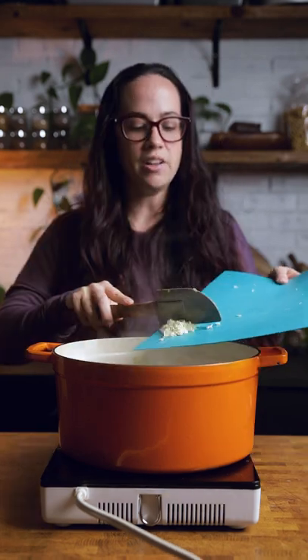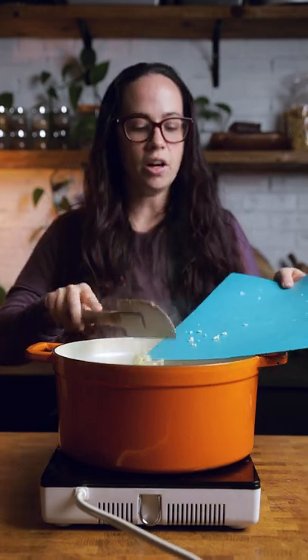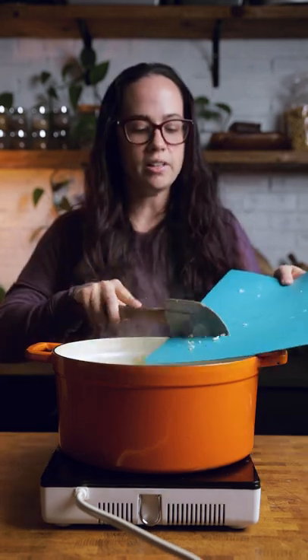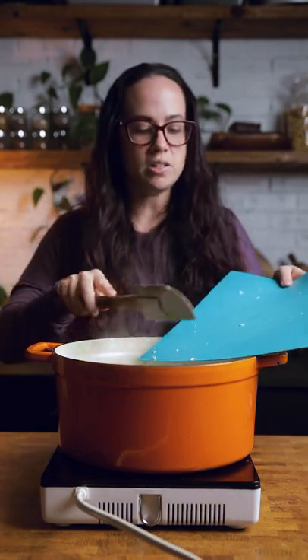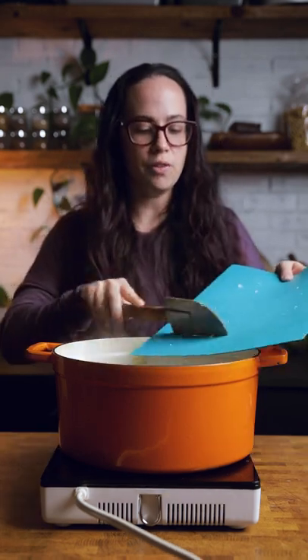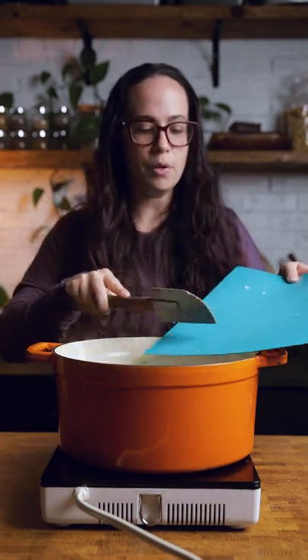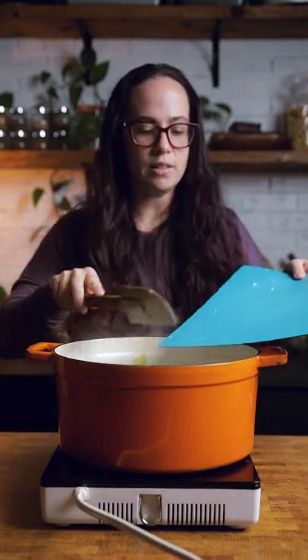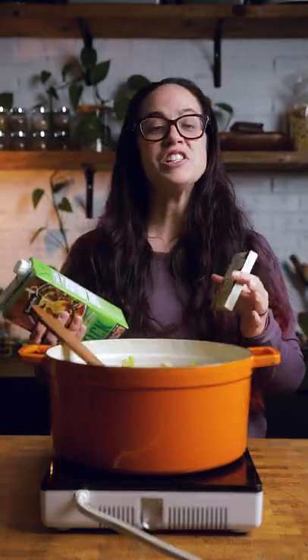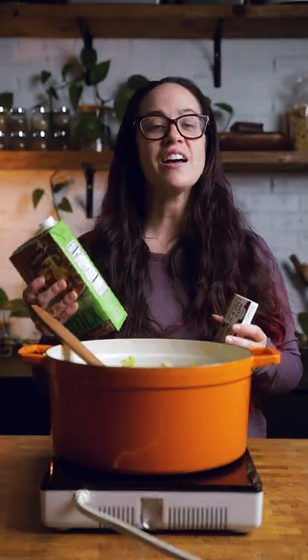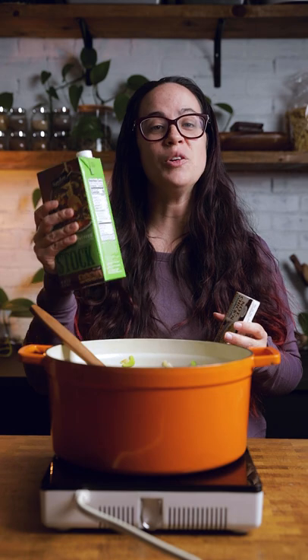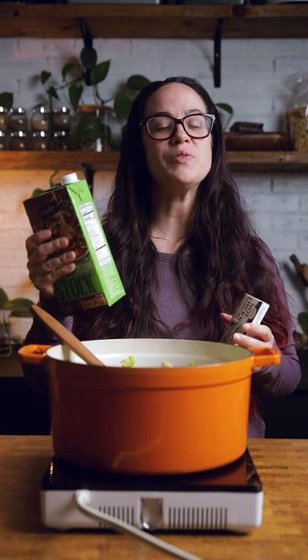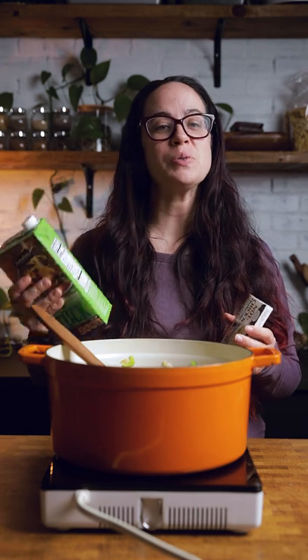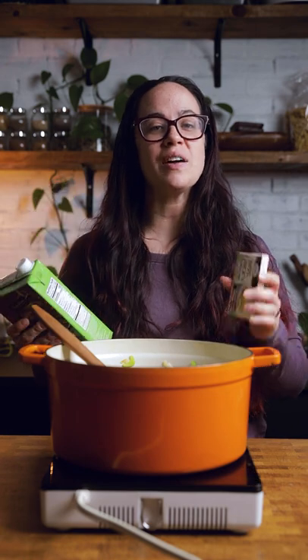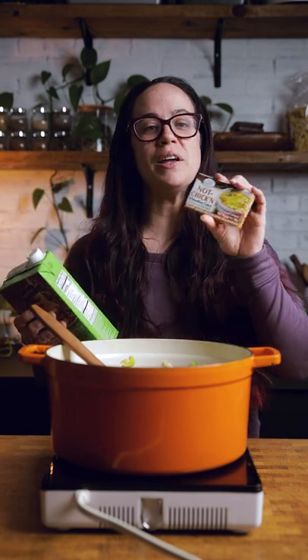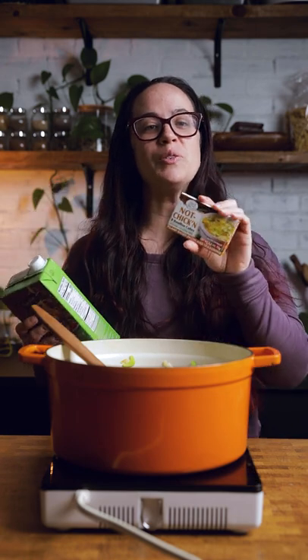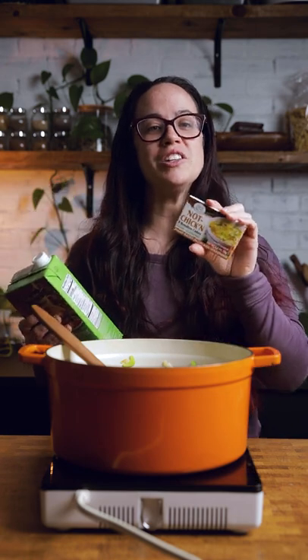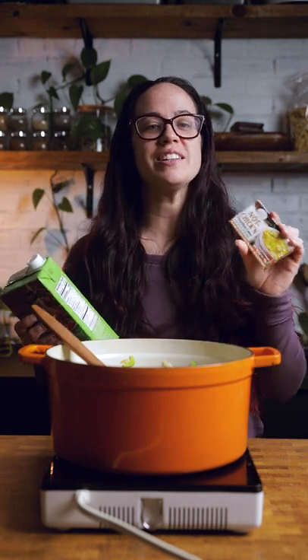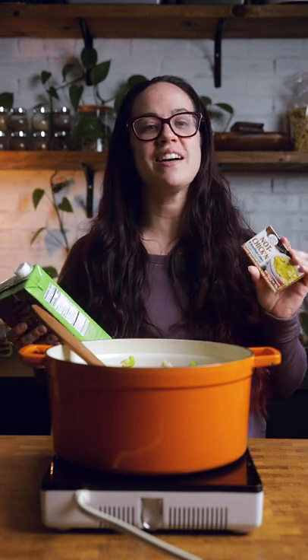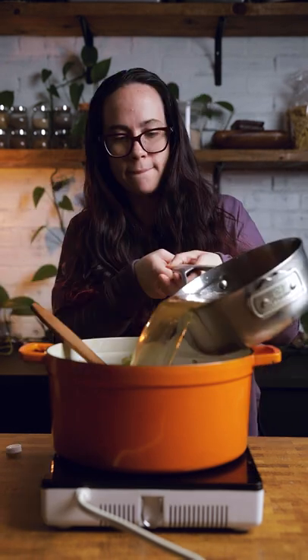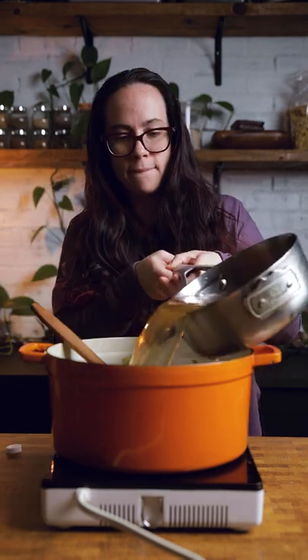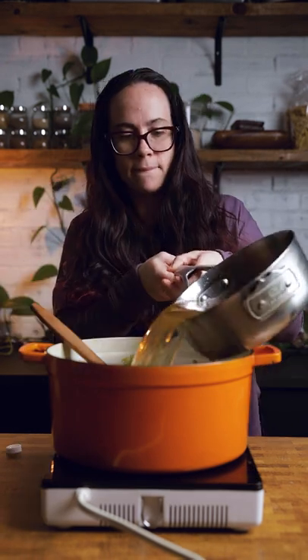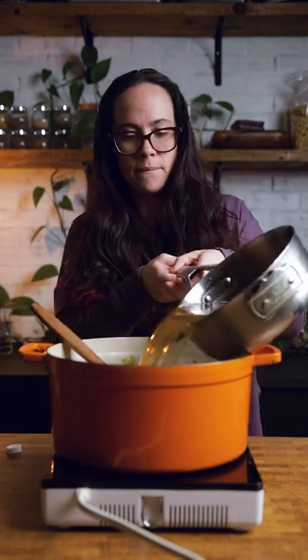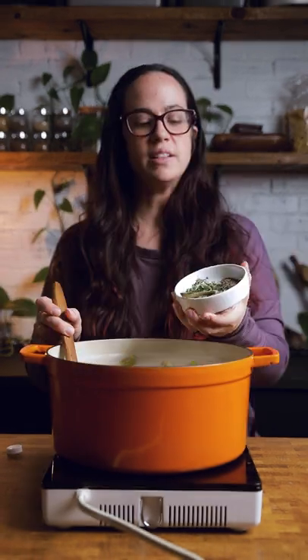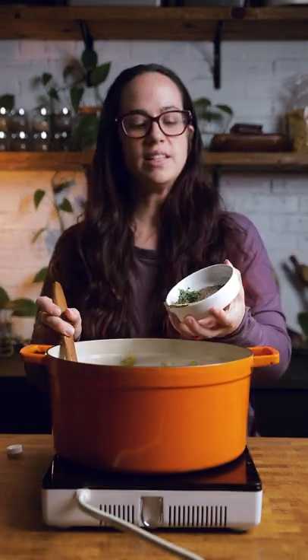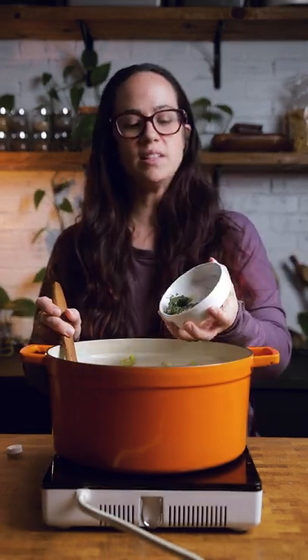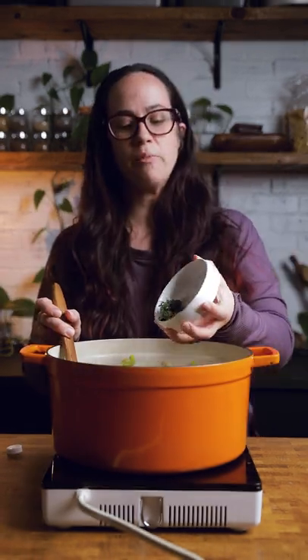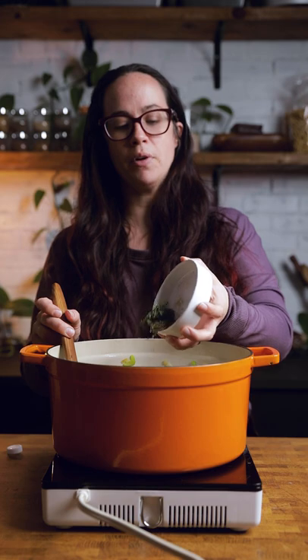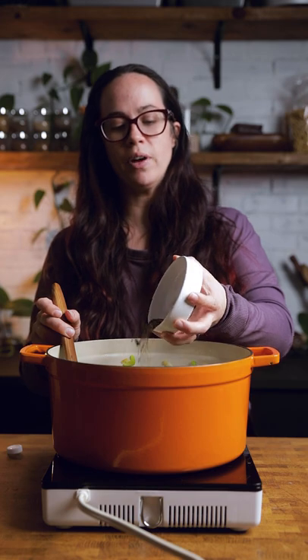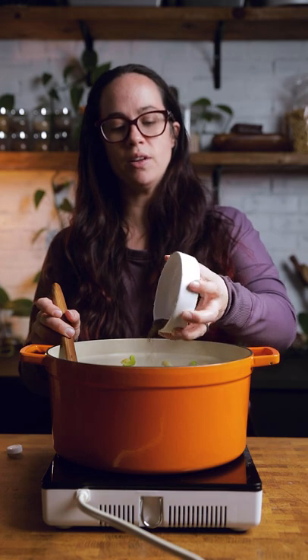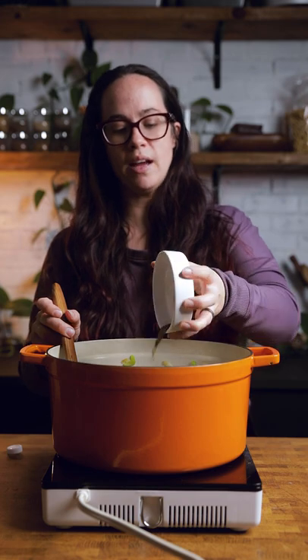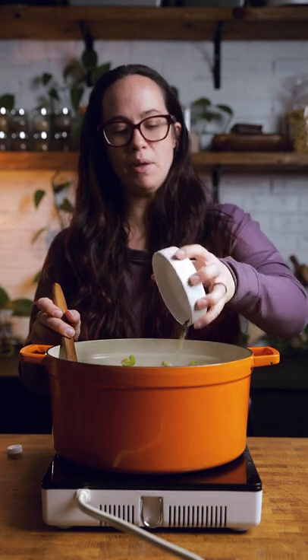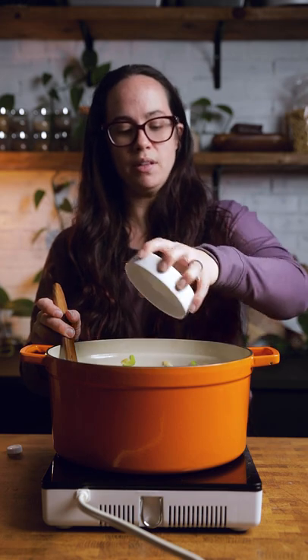Add in your garlic and sauté for a few more minutes. Add your stock — you can use vegetable stock or make your own vegan chicken stock. Then seasonings: we have pepper, oregano, thyme, and bay leaves.